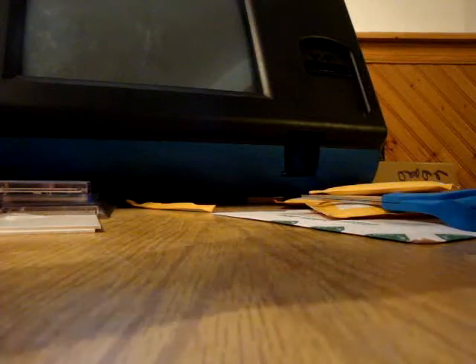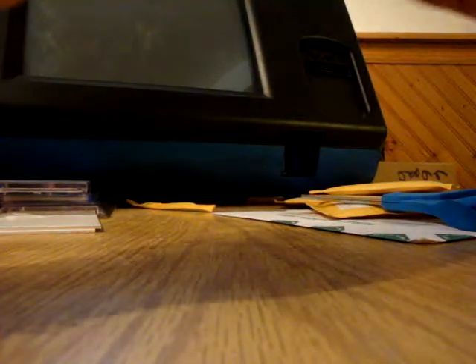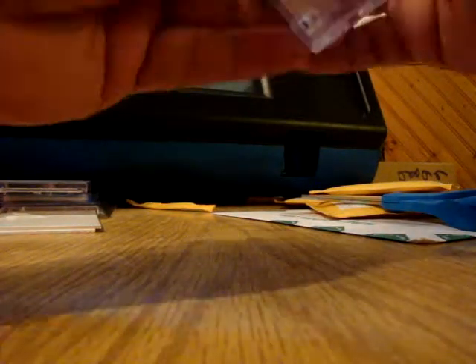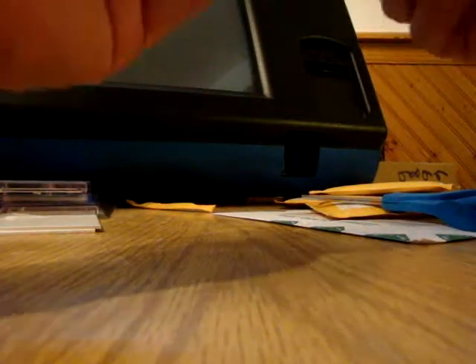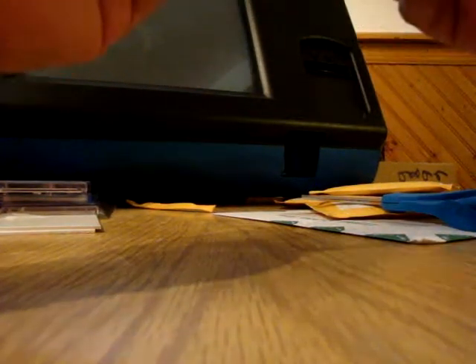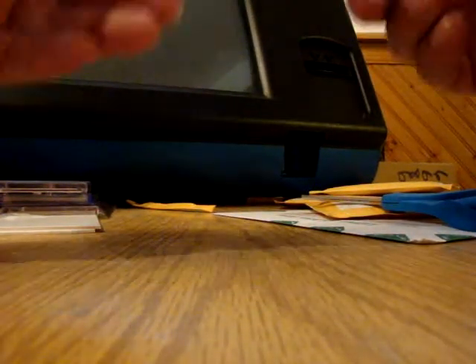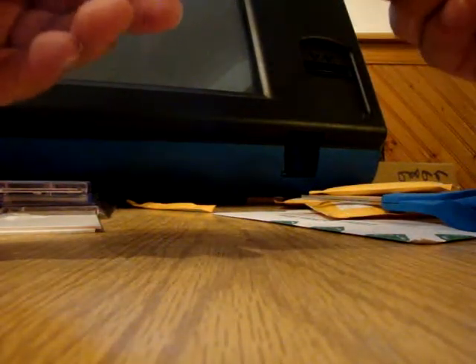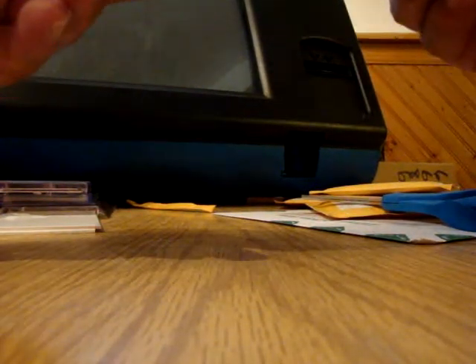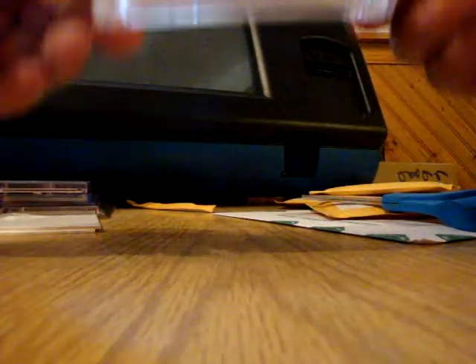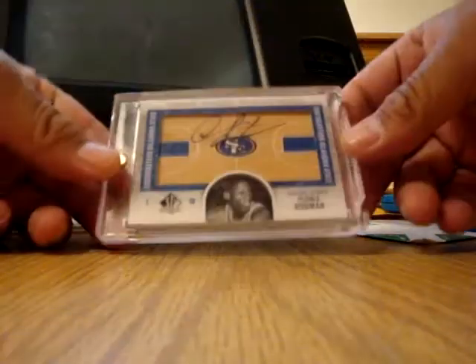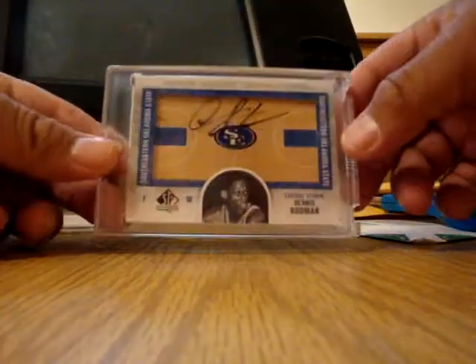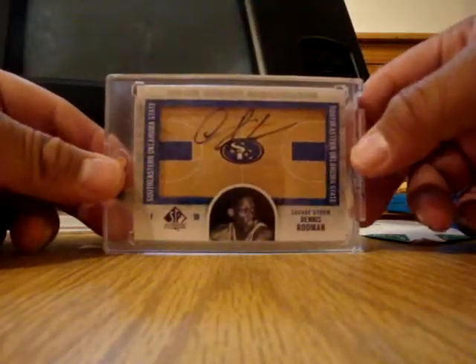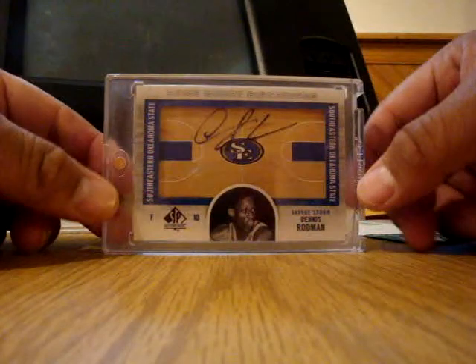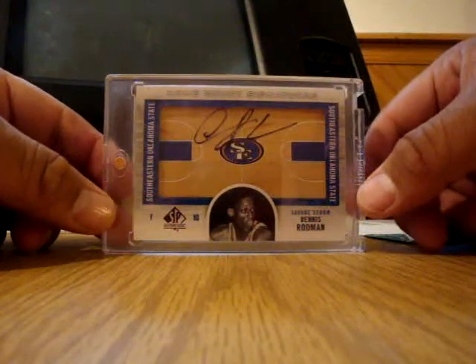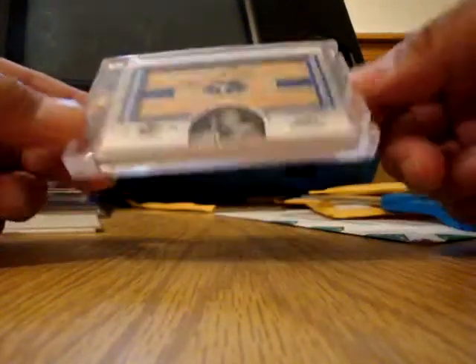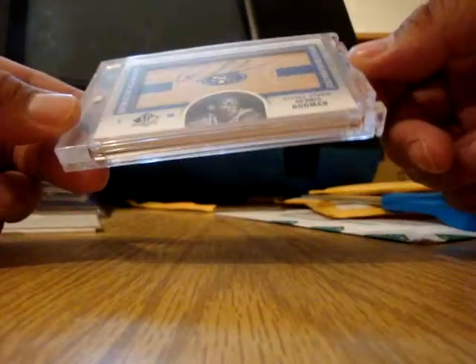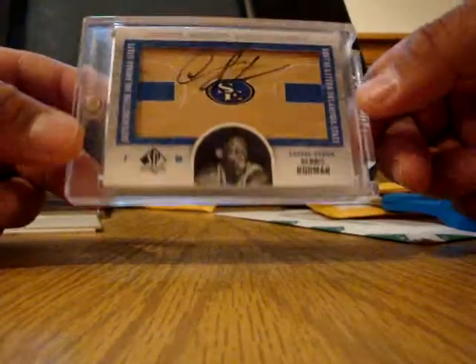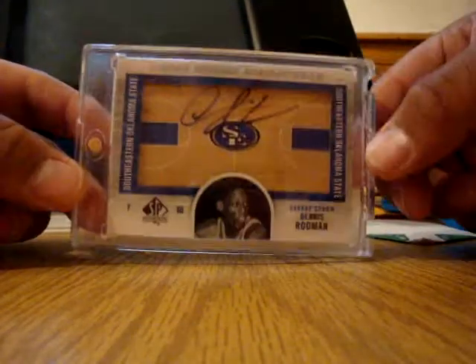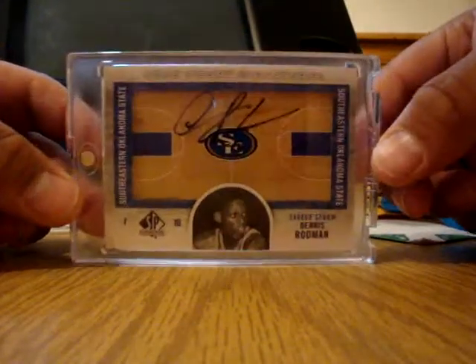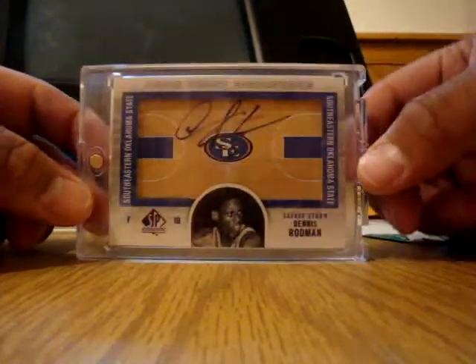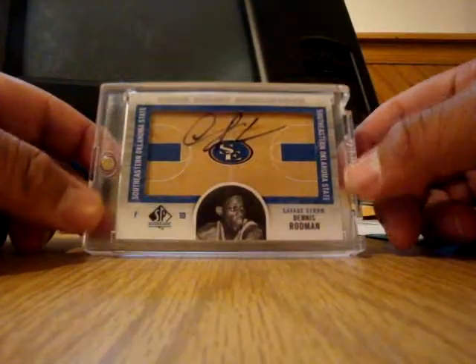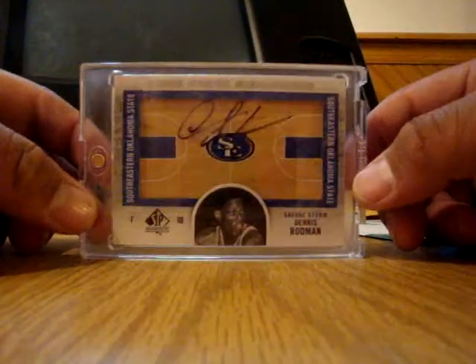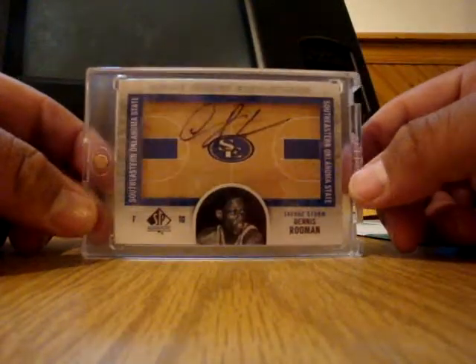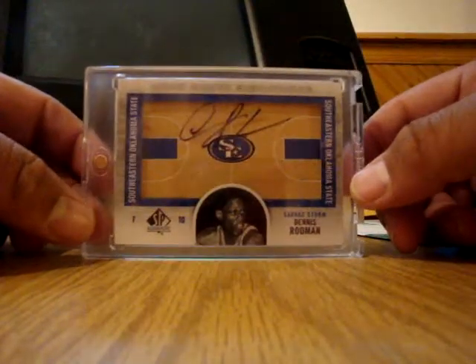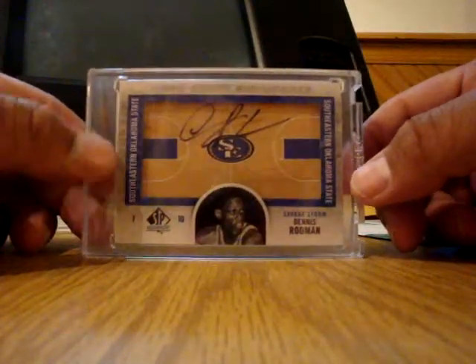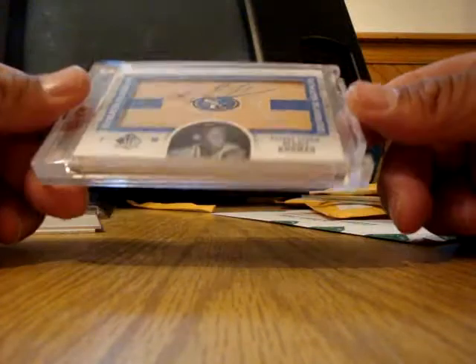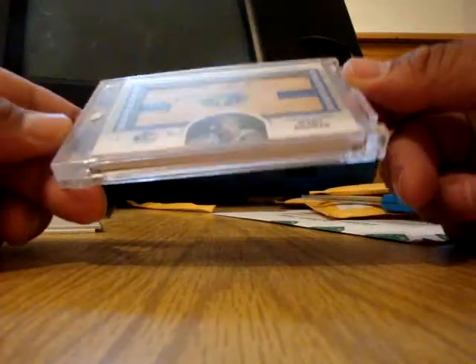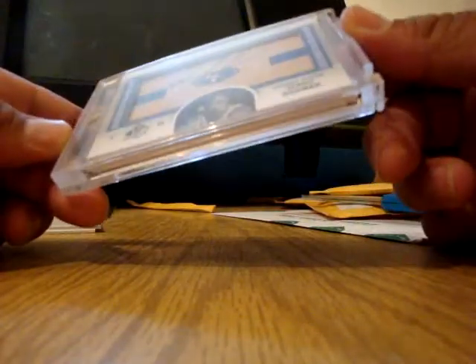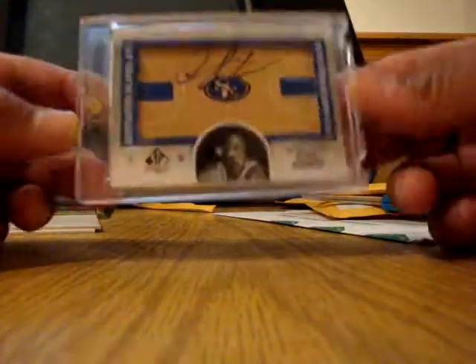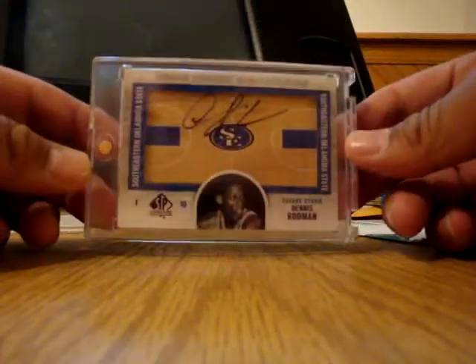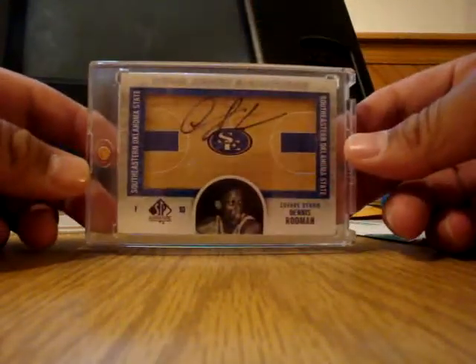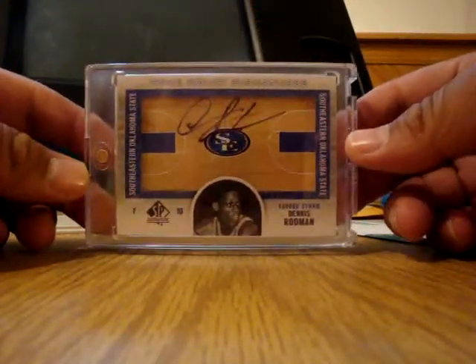Next I got this very, very cheap — this is also from SP Authentic. This is the Home Court Signatures on wood. I like how sellers are shipping them in magnetics these days.